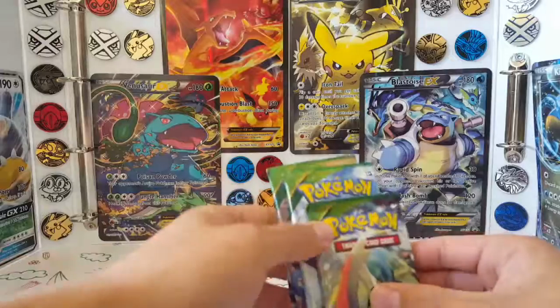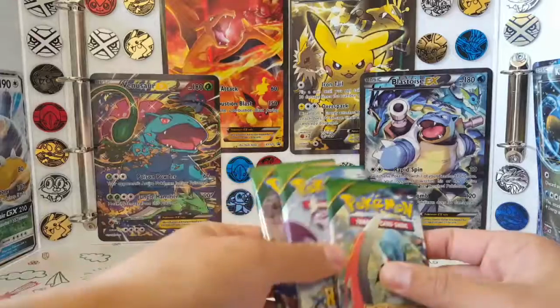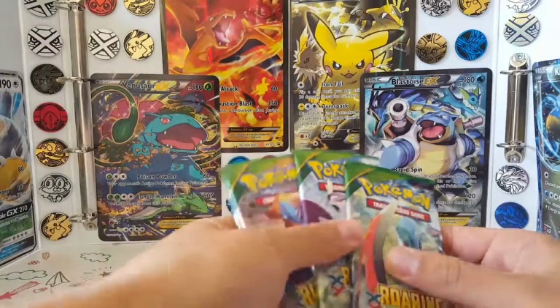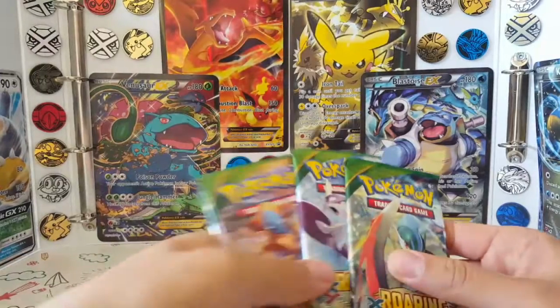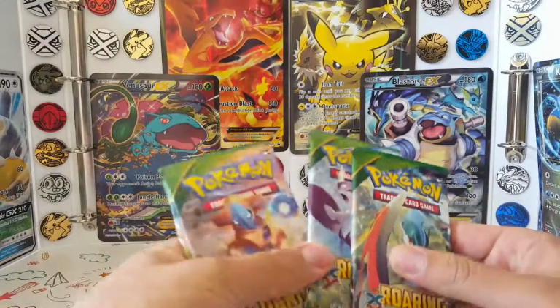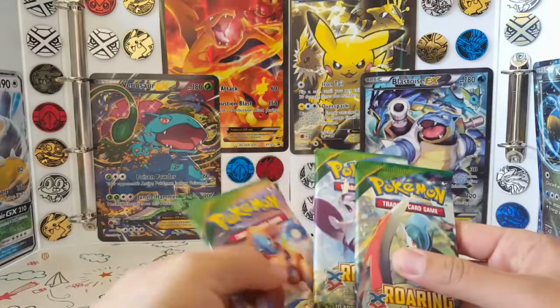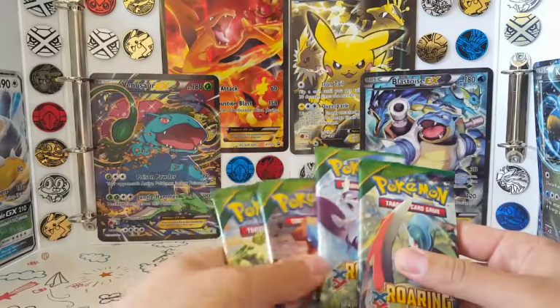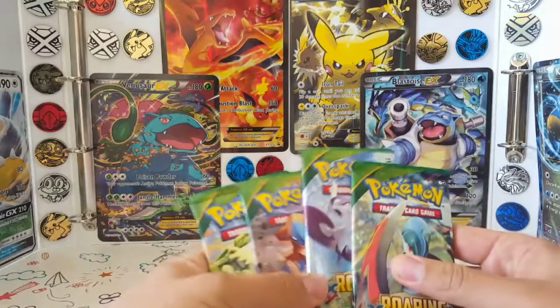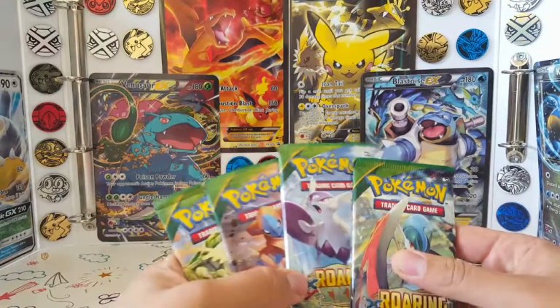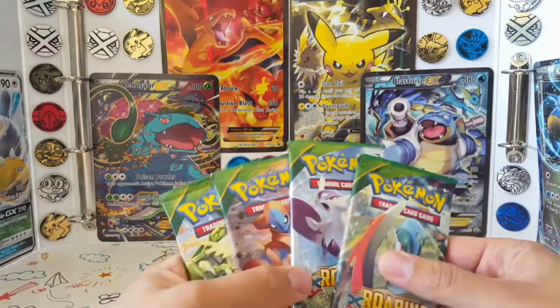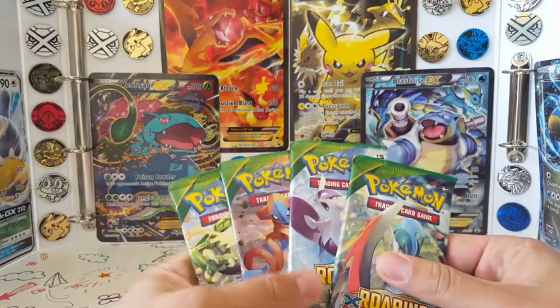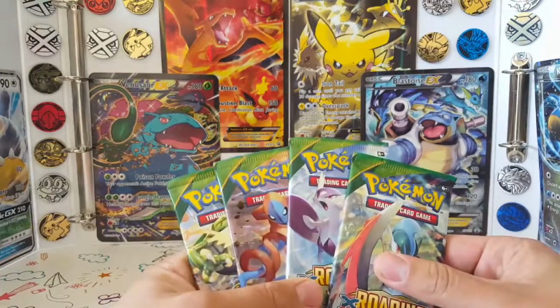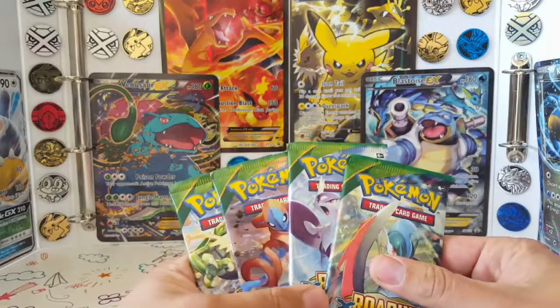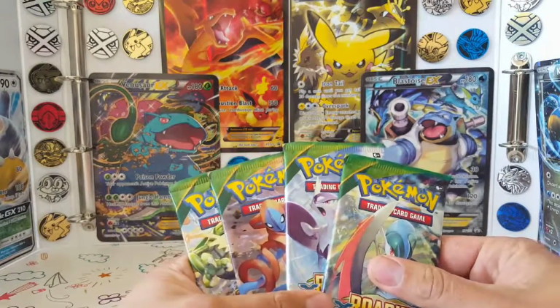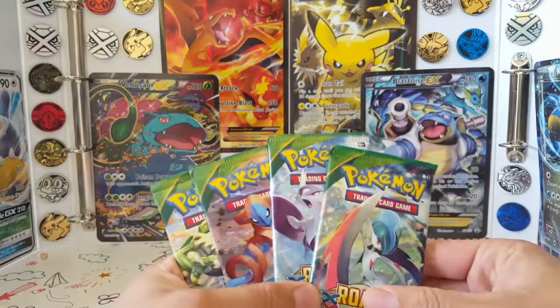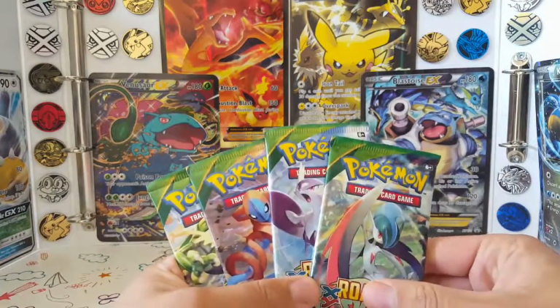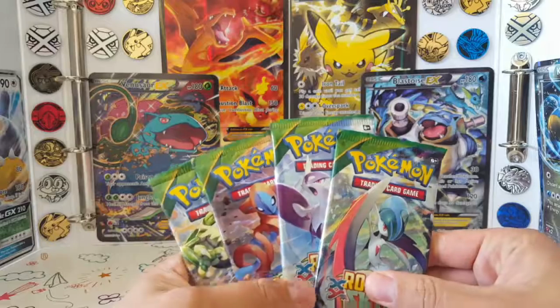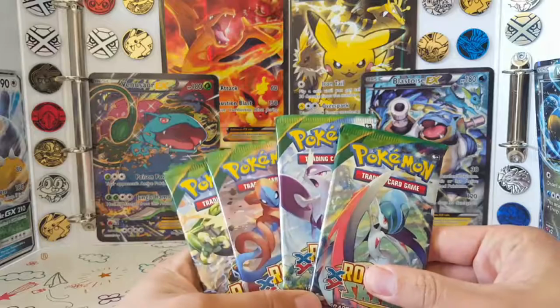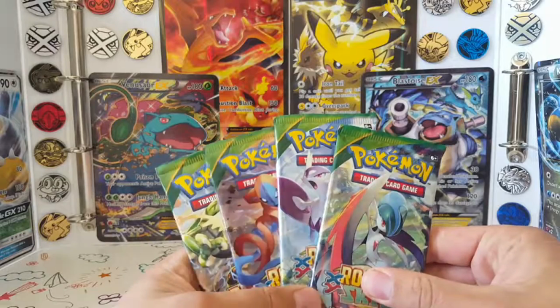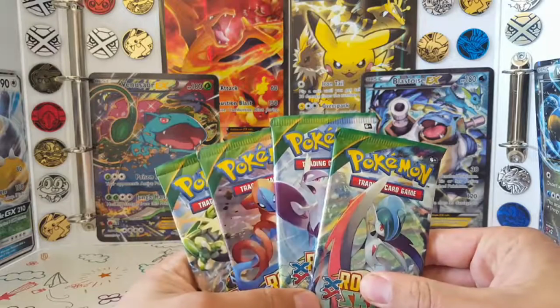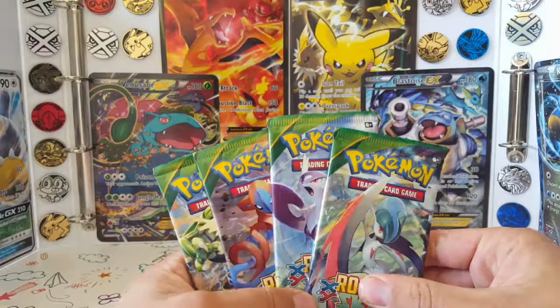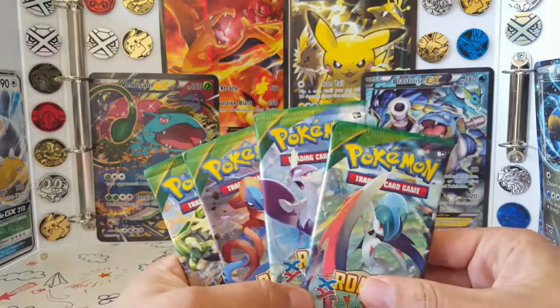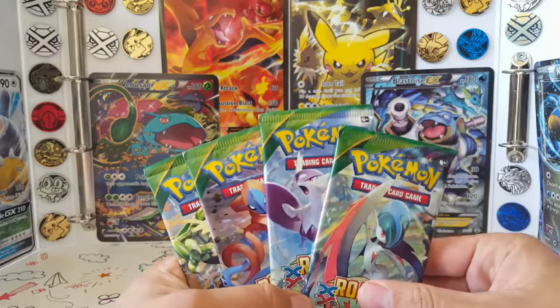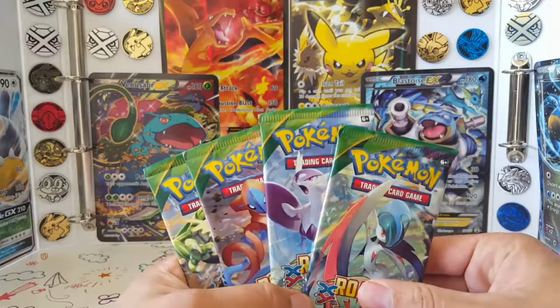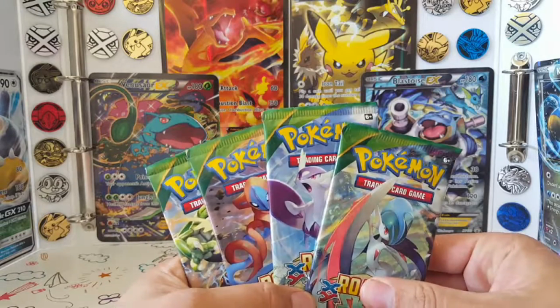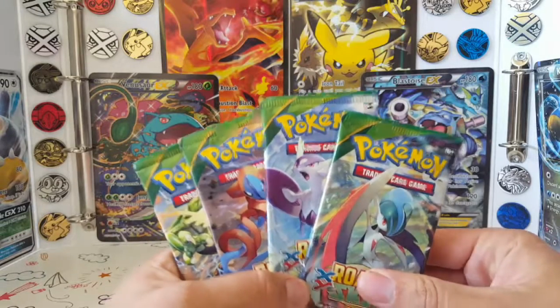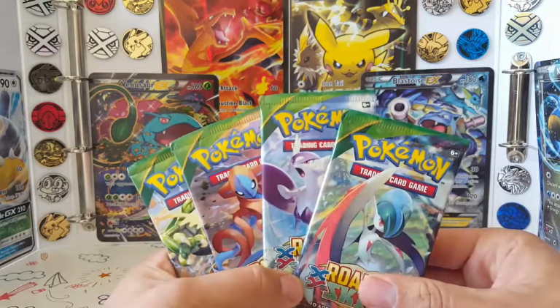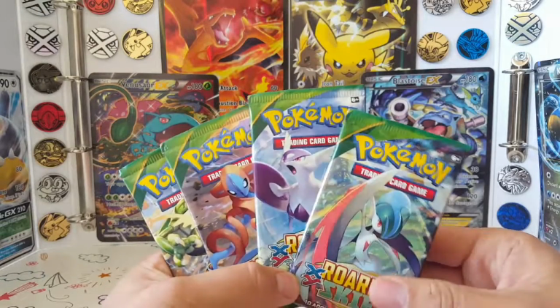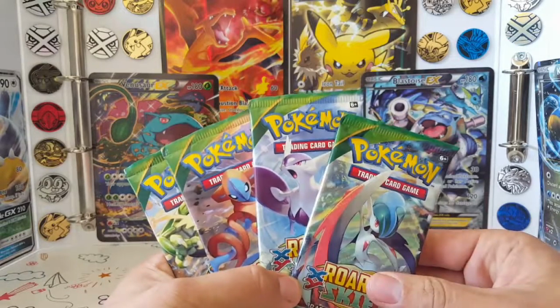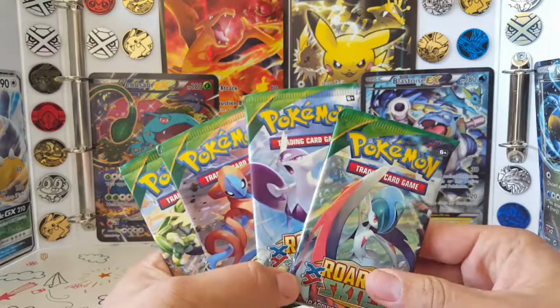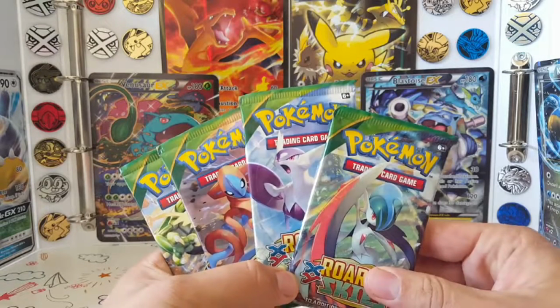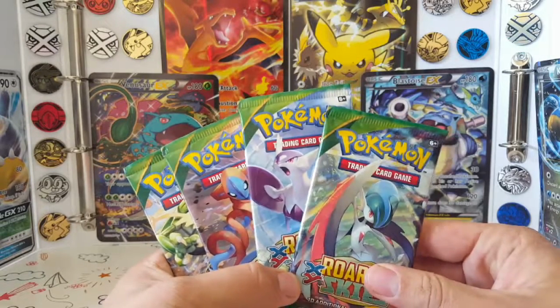Hey guys, my name is Paulie. Welcome to PPP Up, and today is Single Pack Saturday. And yes, I did just rip a Charizard in half.